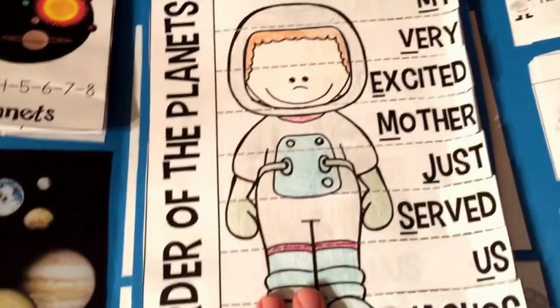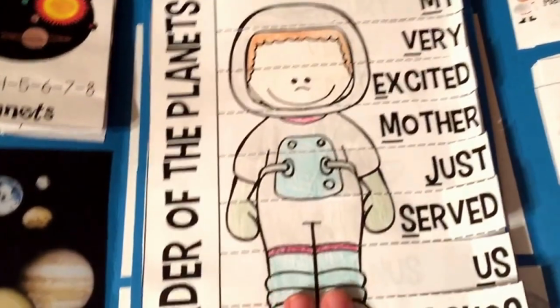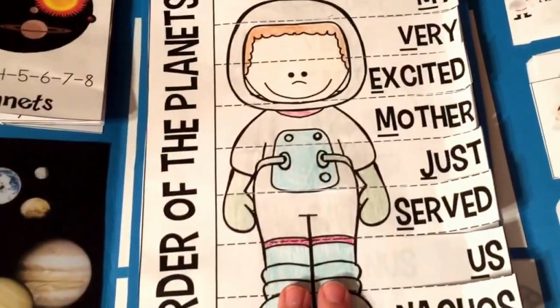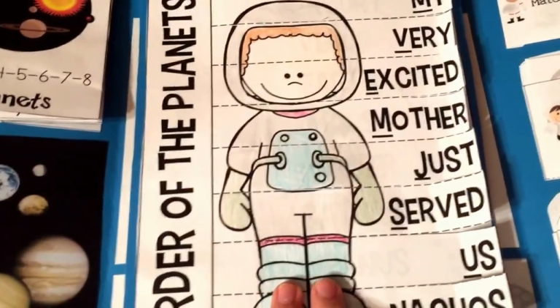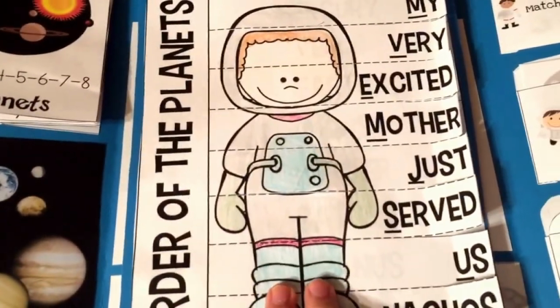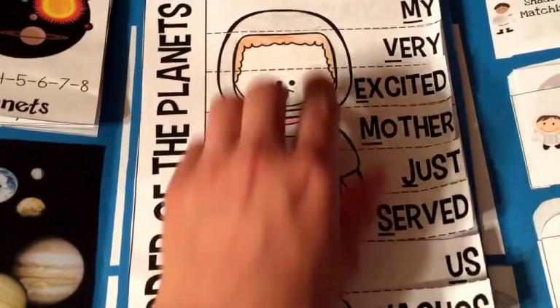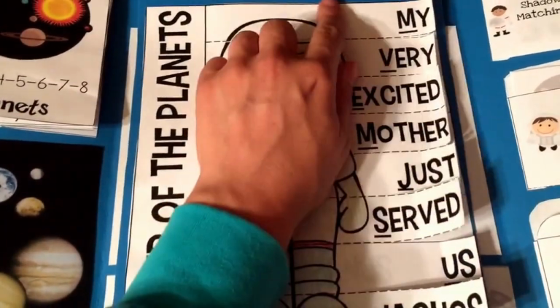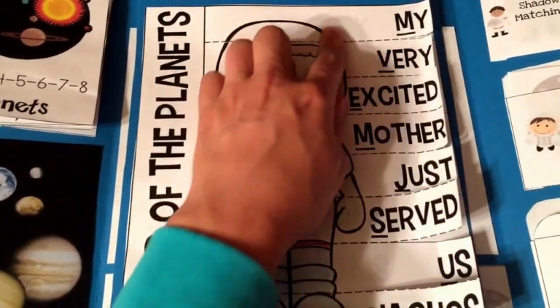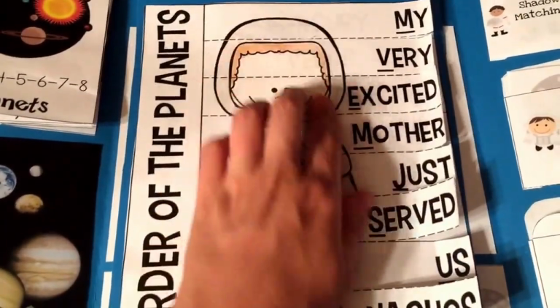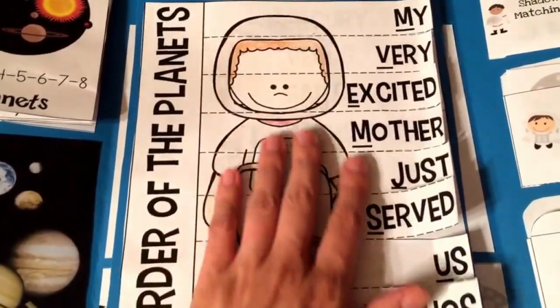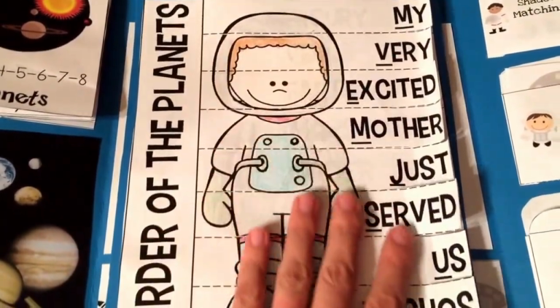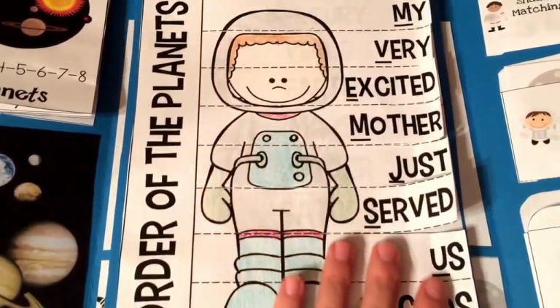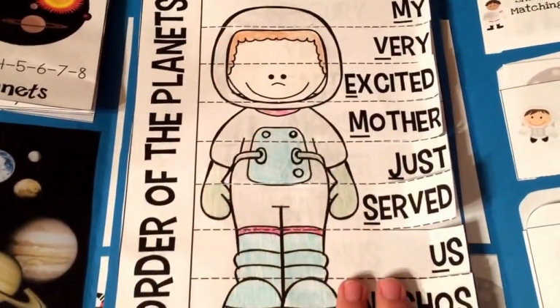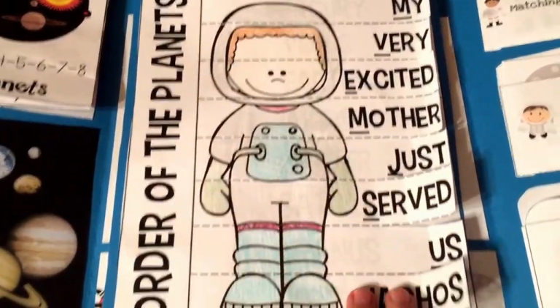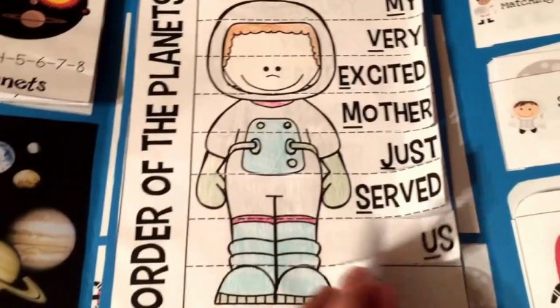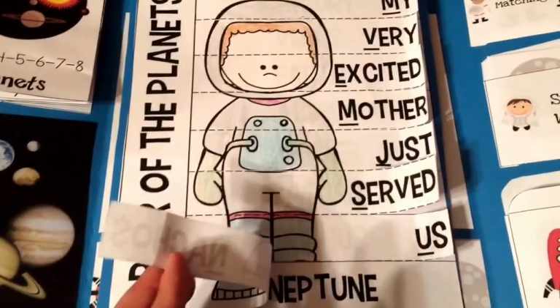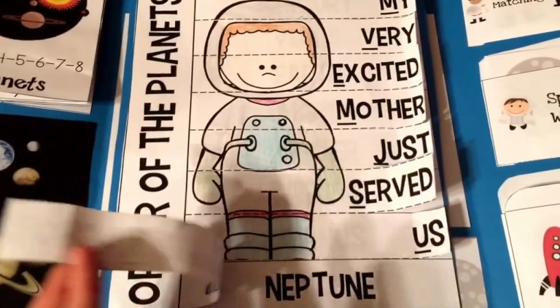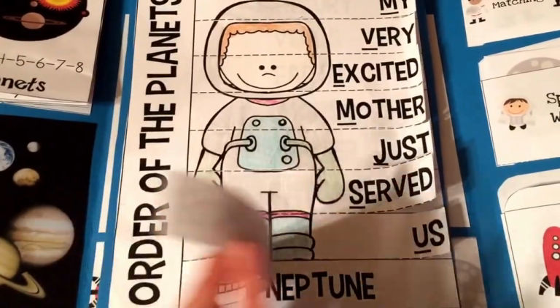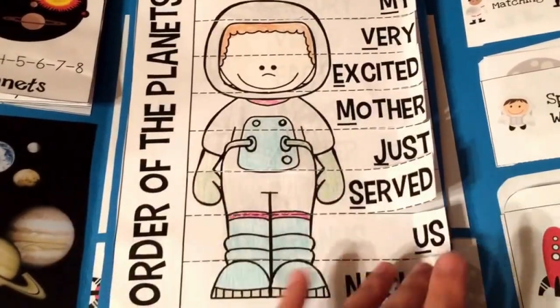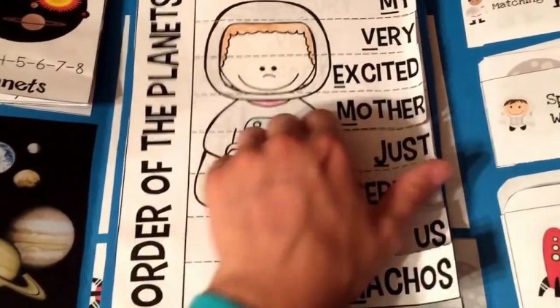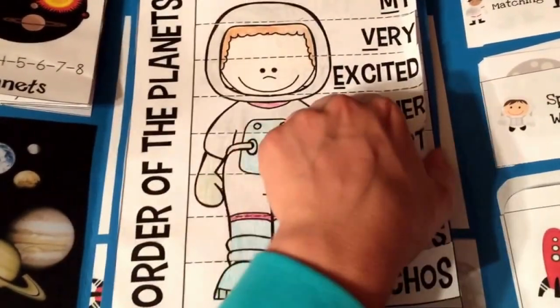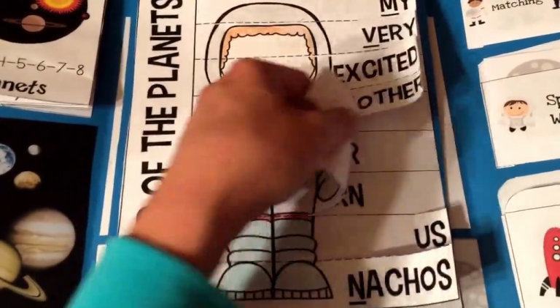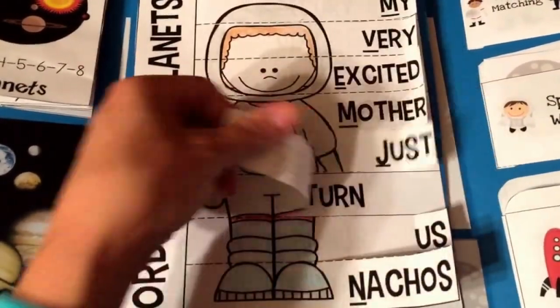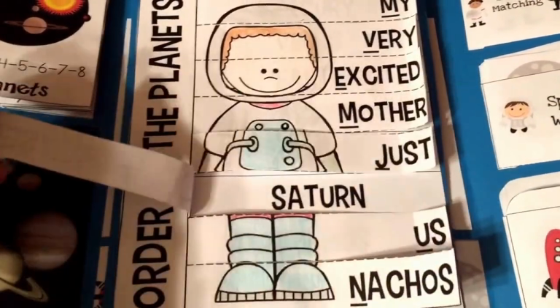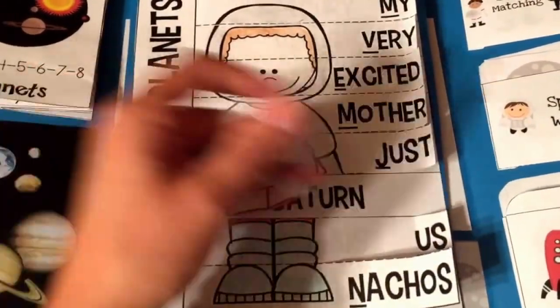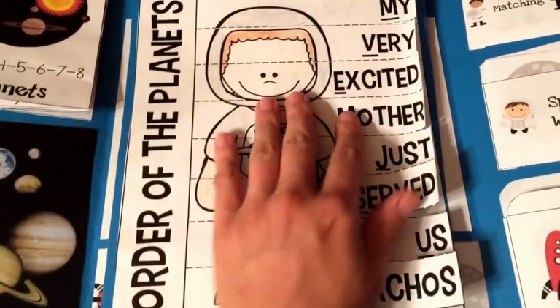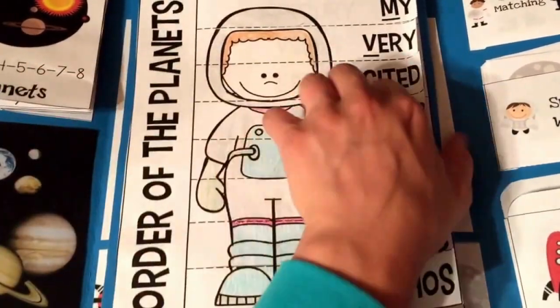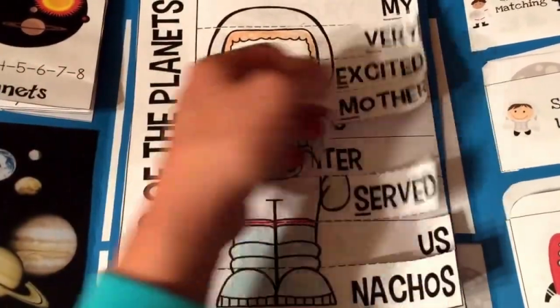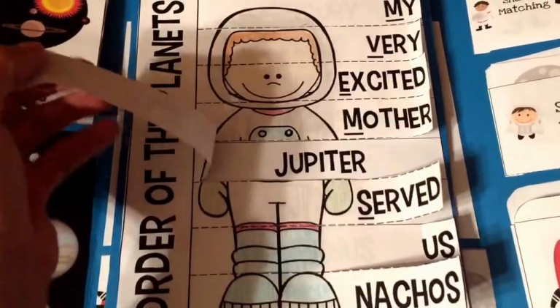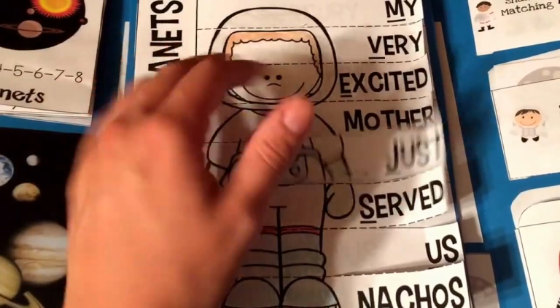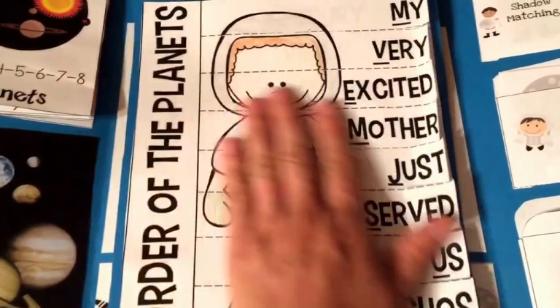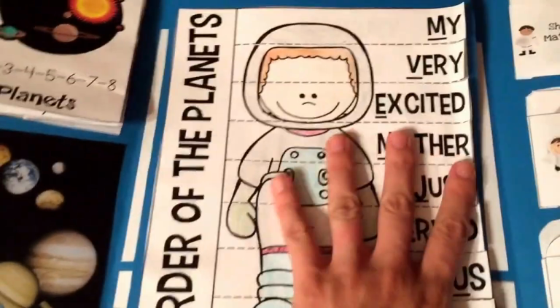This is also the order of the planets, where it teaches 'My Very Excited Mother Just Served Us Nachos,' and they can lift these flaps and it tells which planet. So it's a fun little activity.